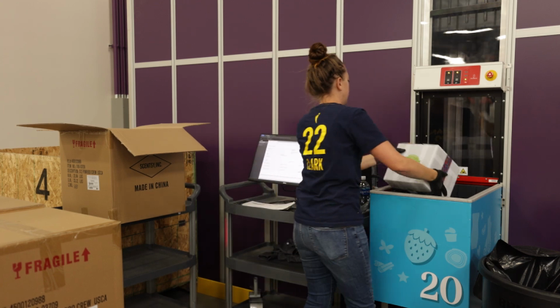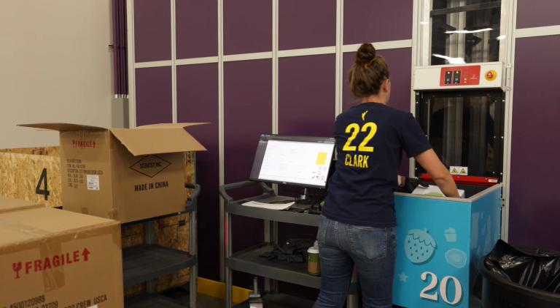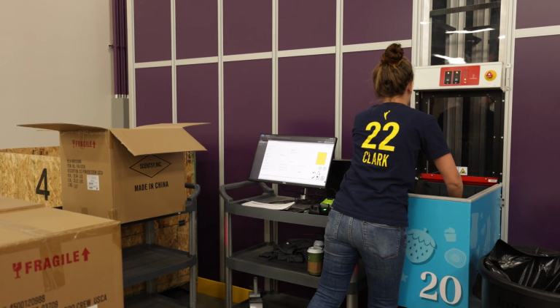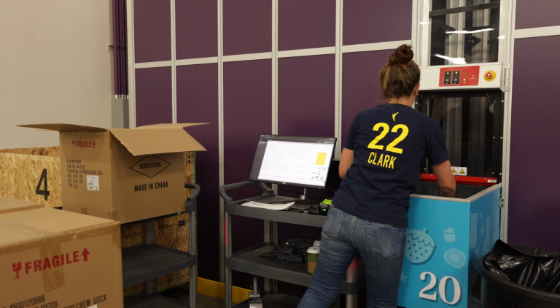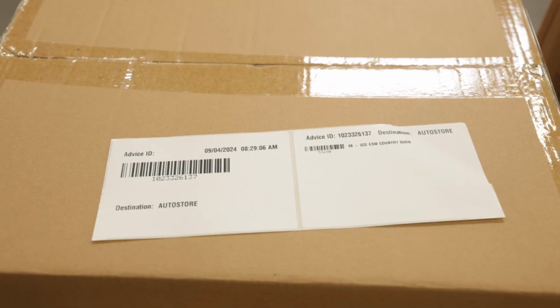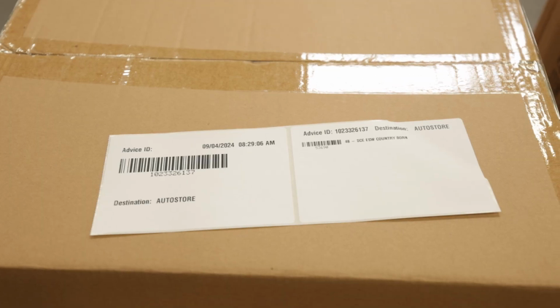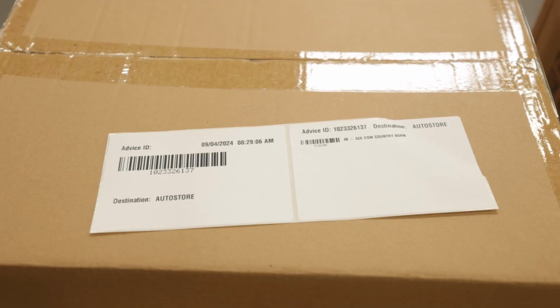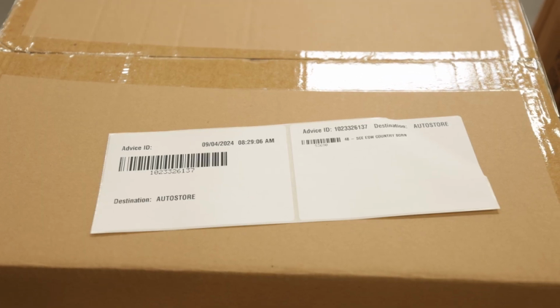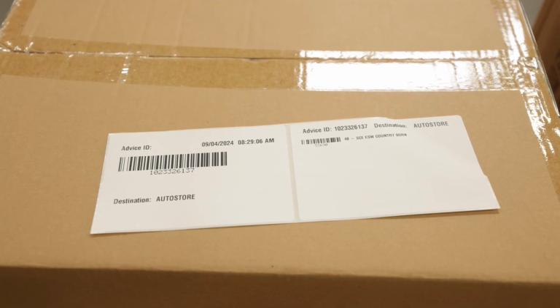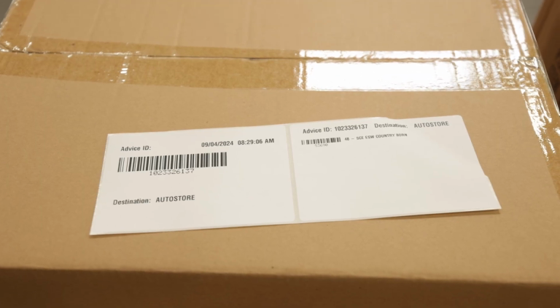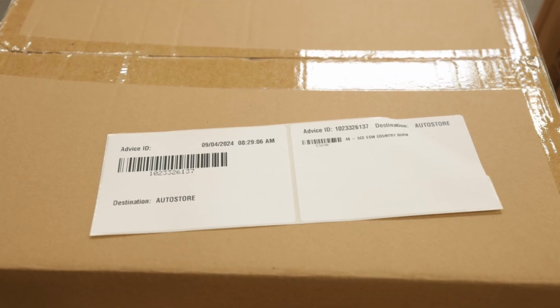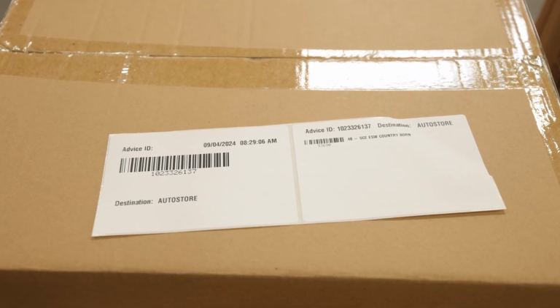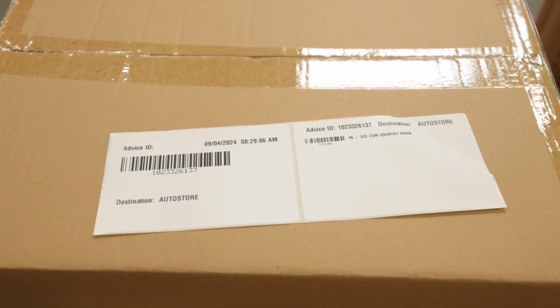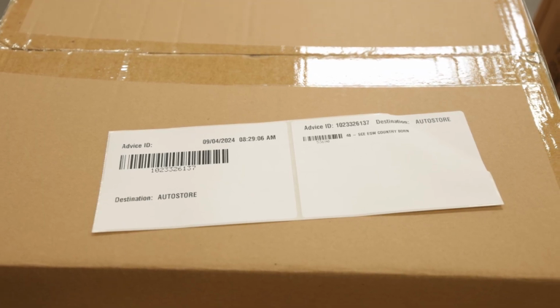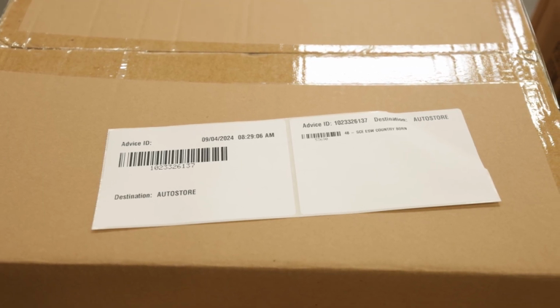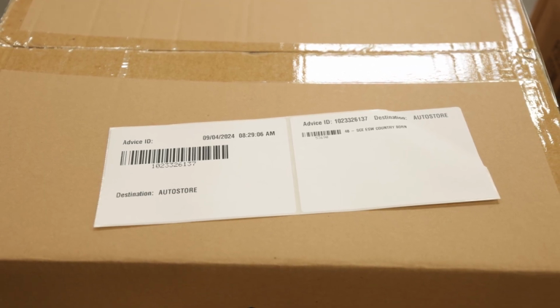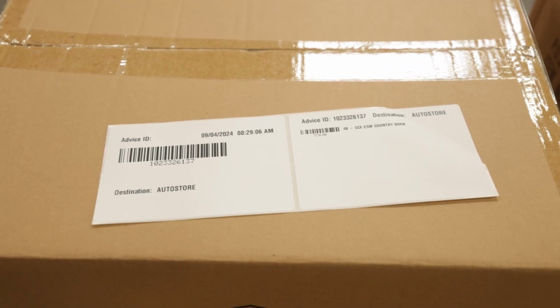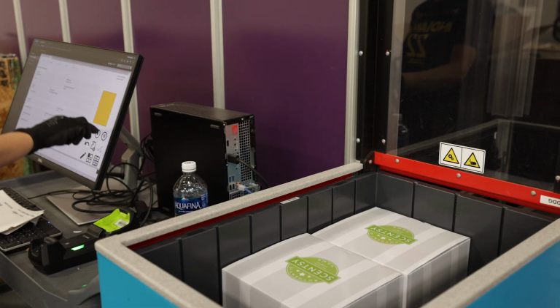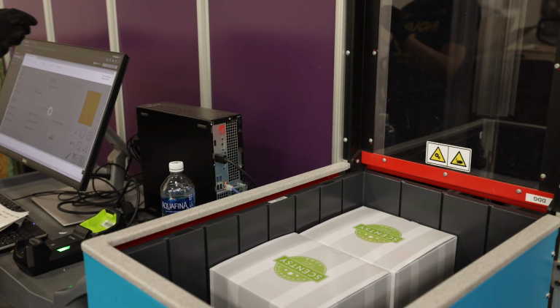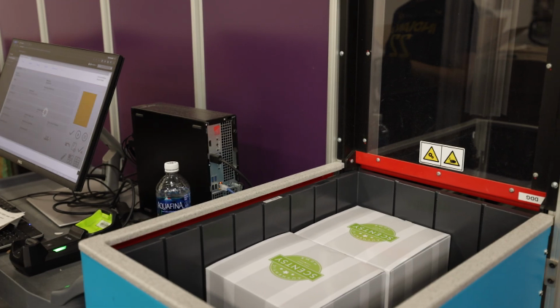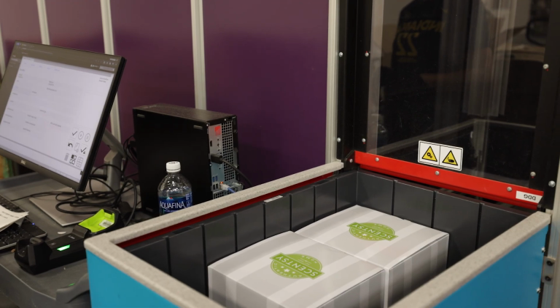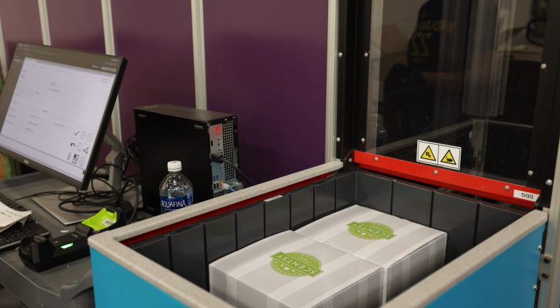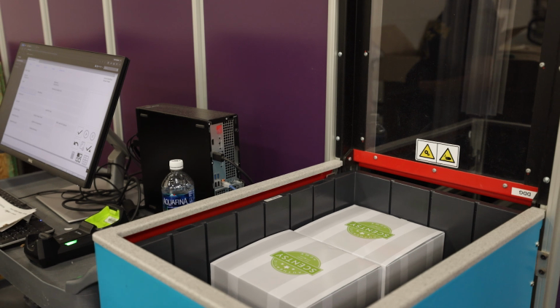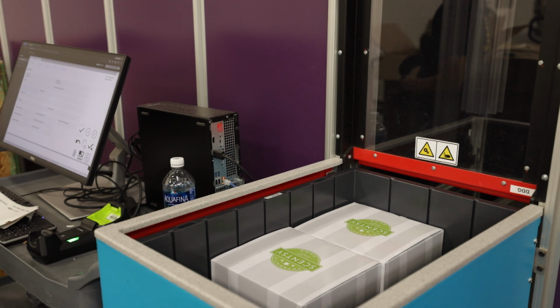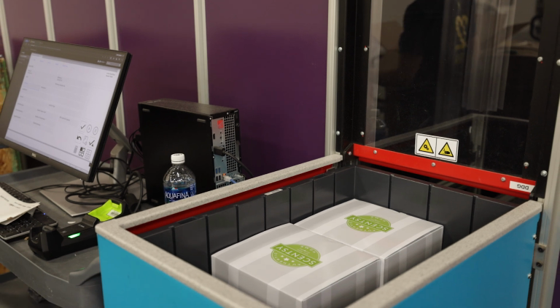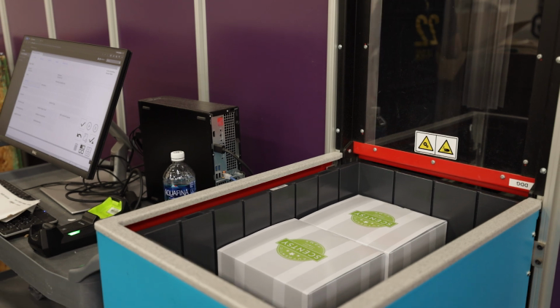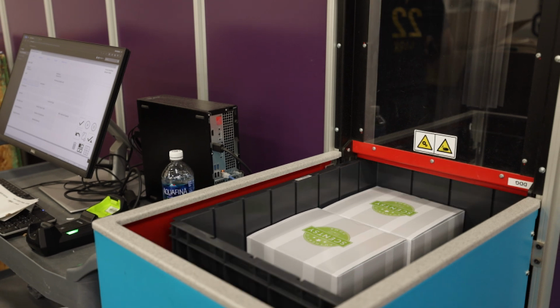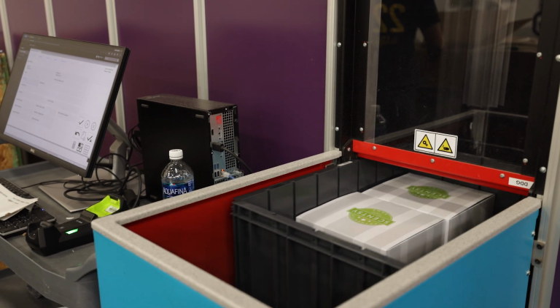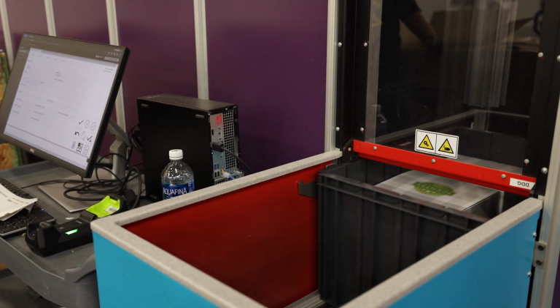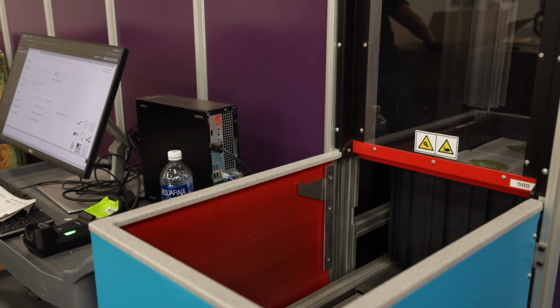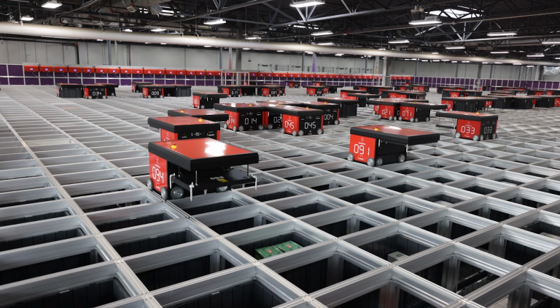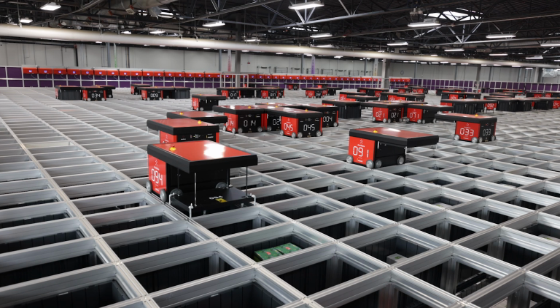First, labels called advices are created and attached to pallets of product, which allows the operator to transfer stock into the system.